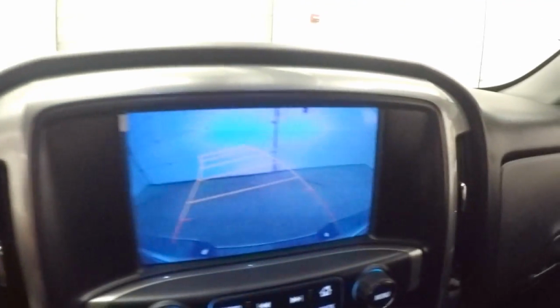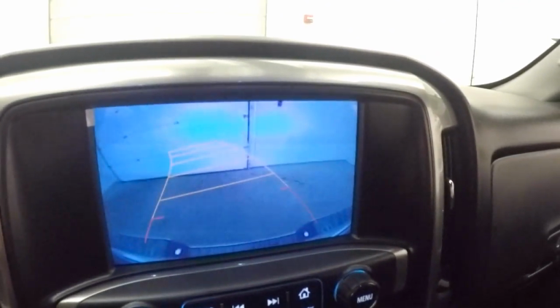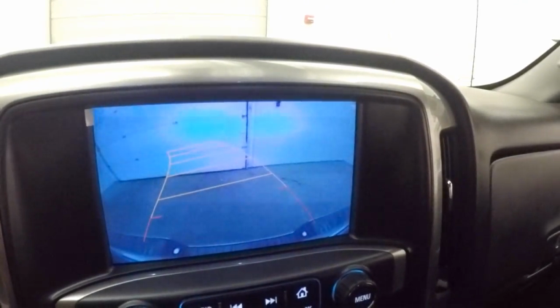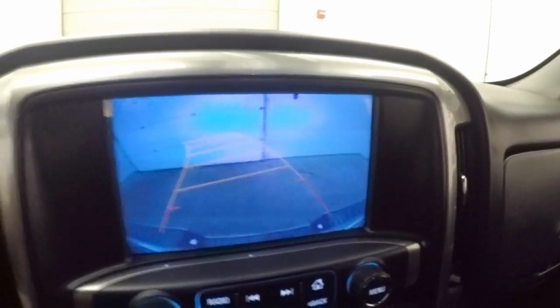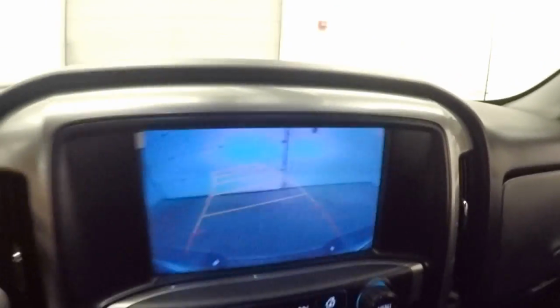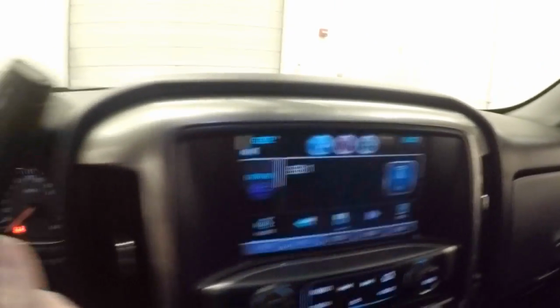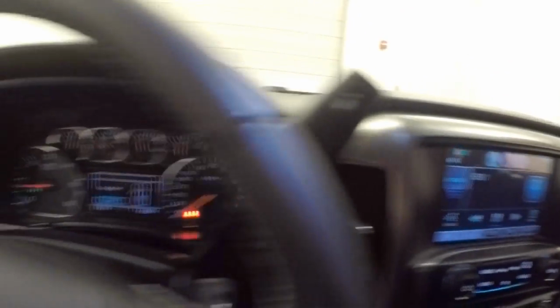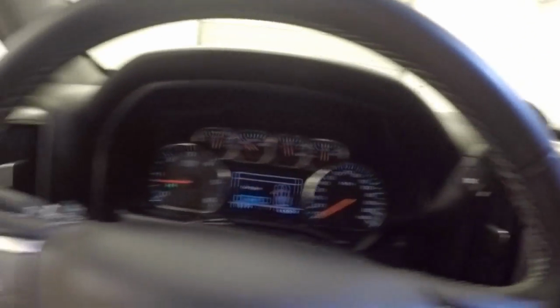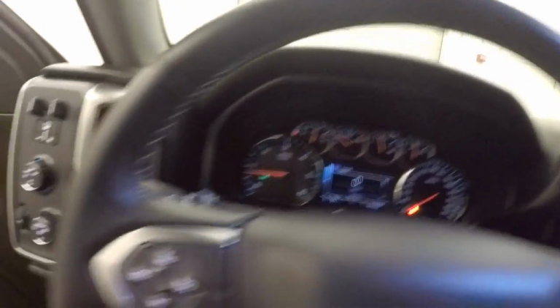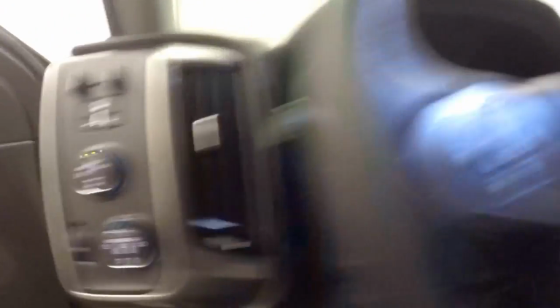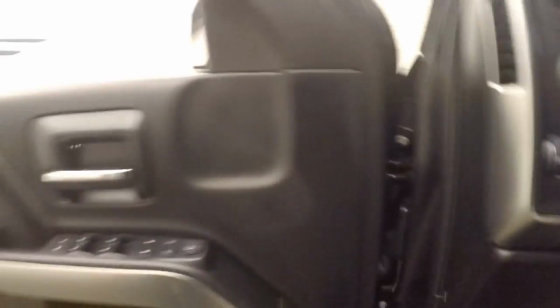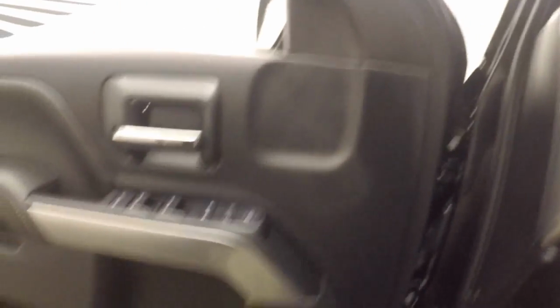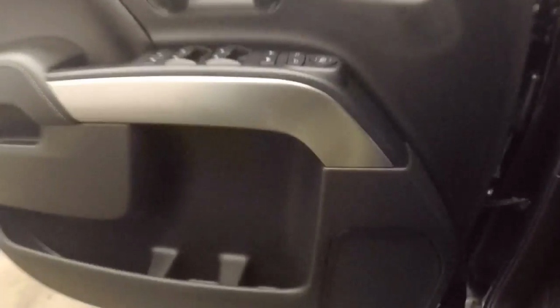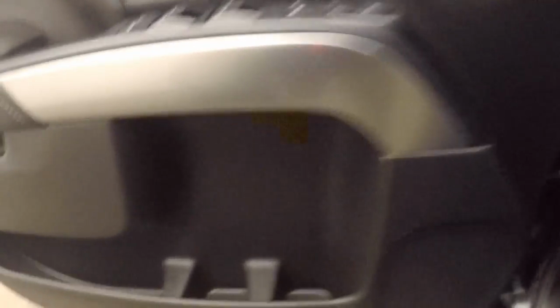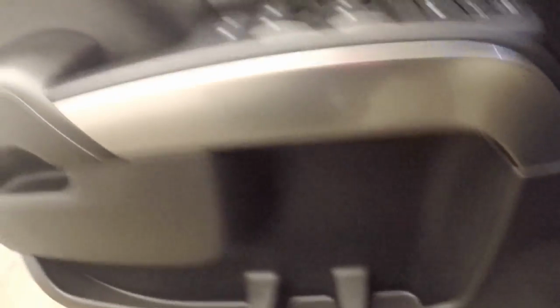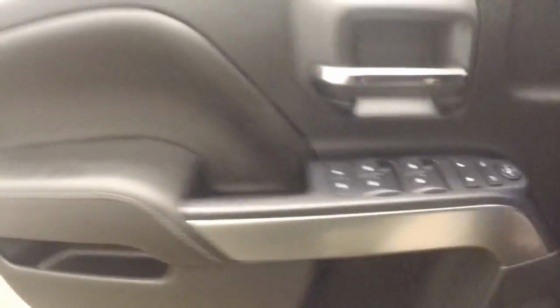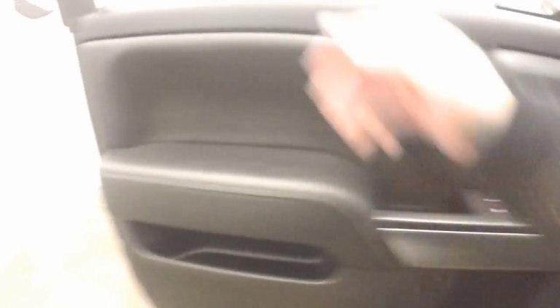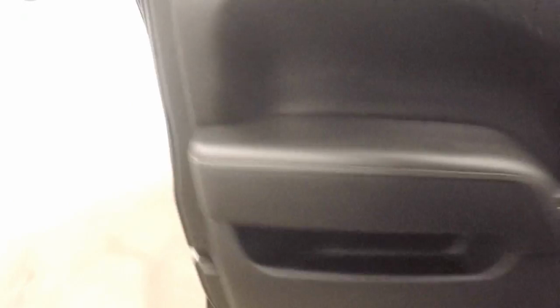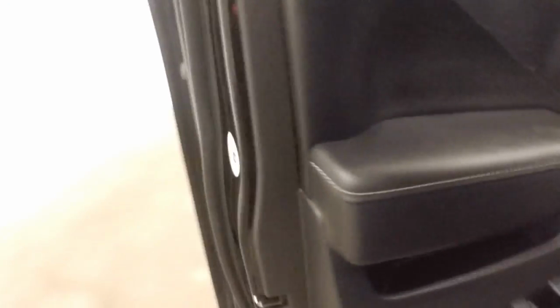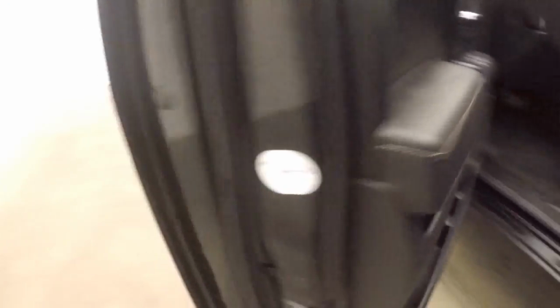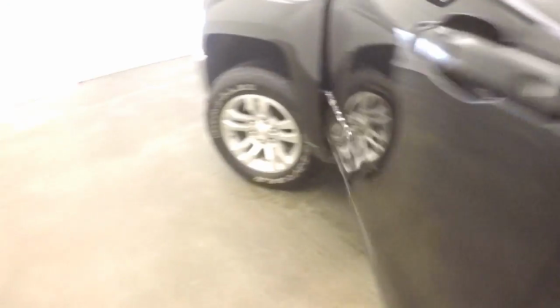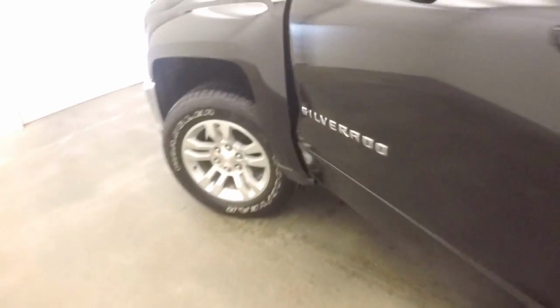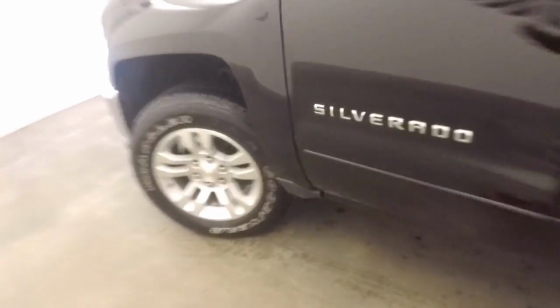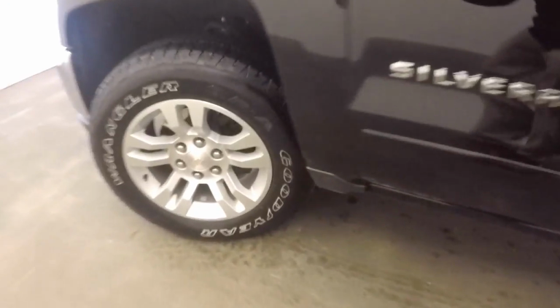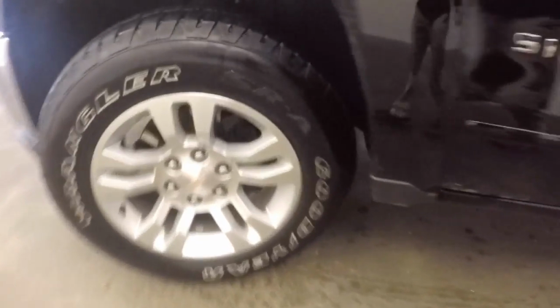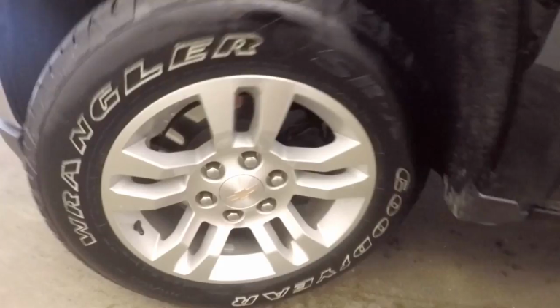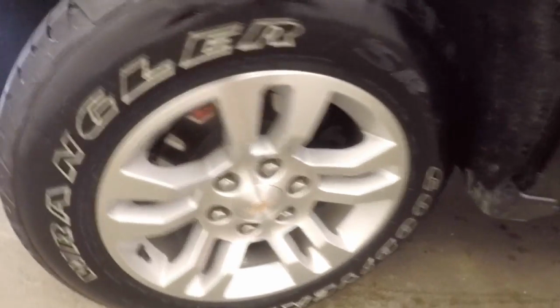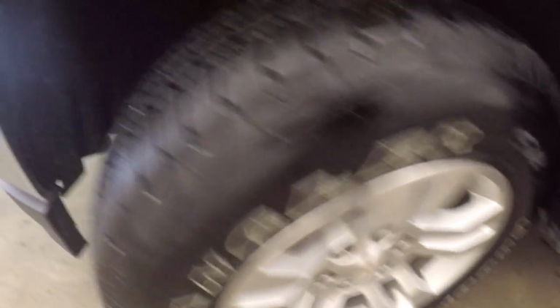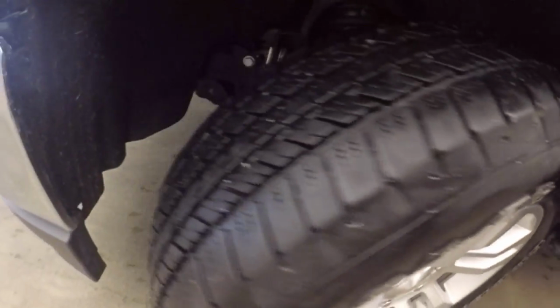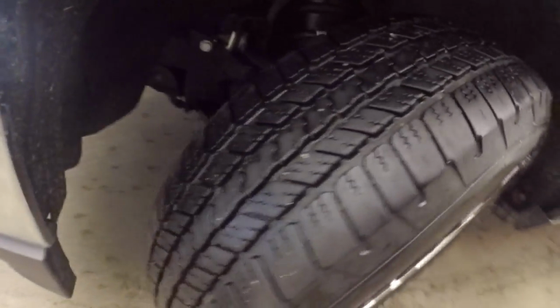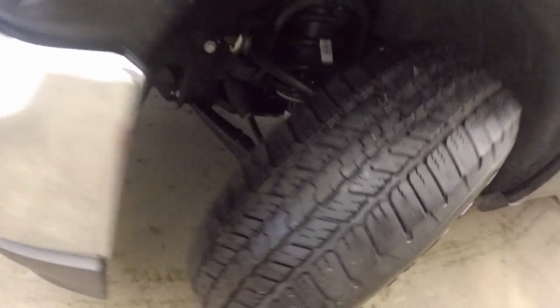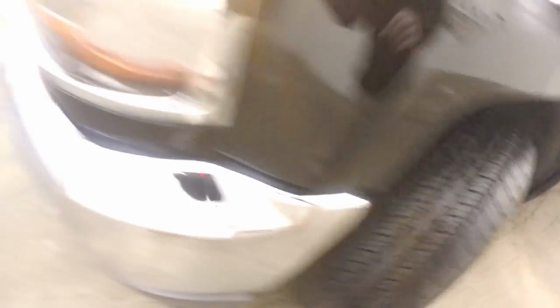Does have a rear backup camera. Let's go look underneath the hood. Nice alloy wheels, good tires.